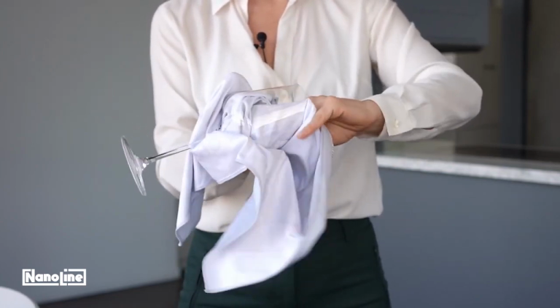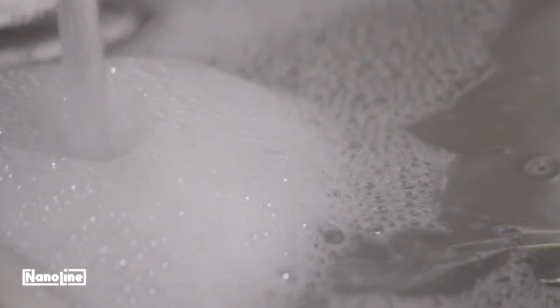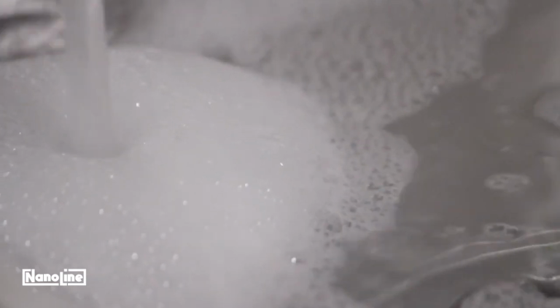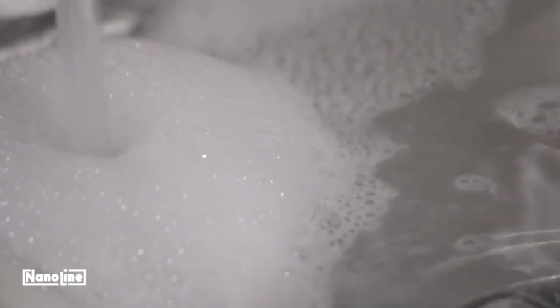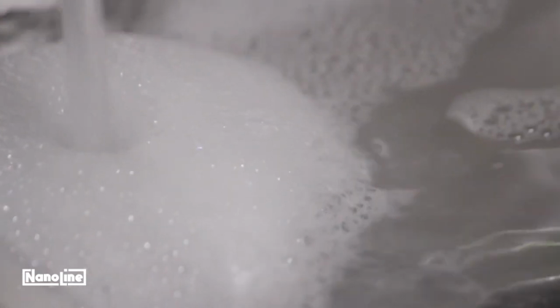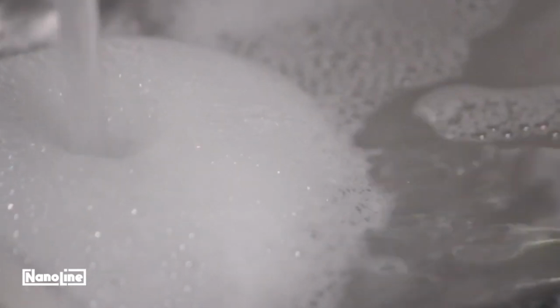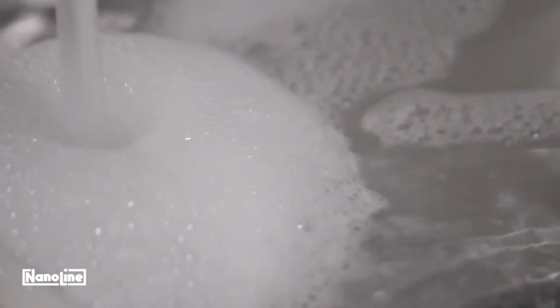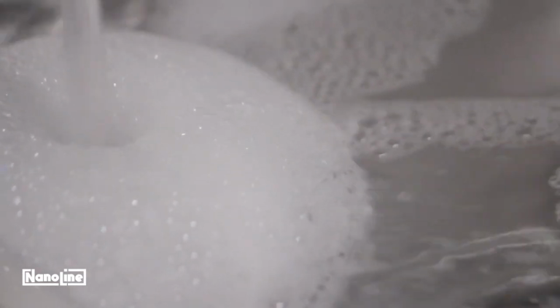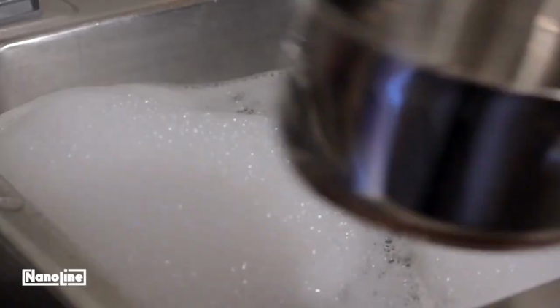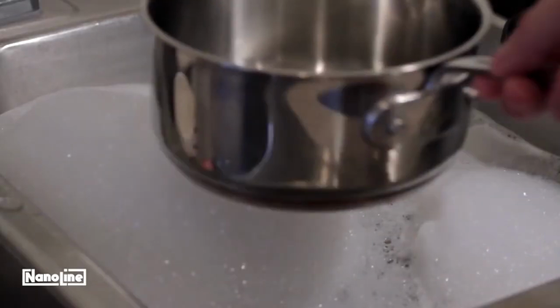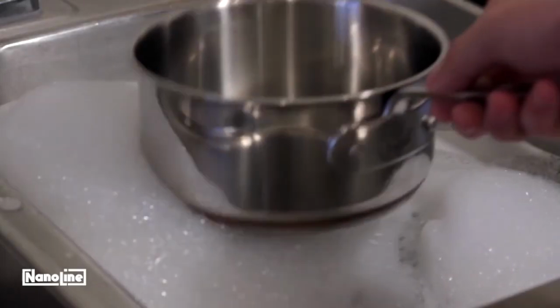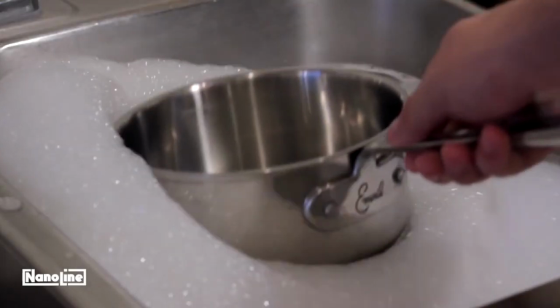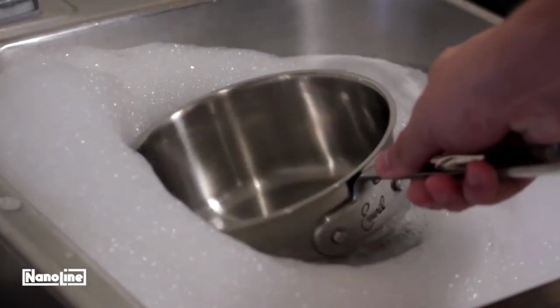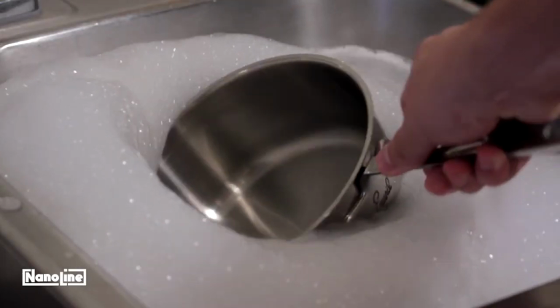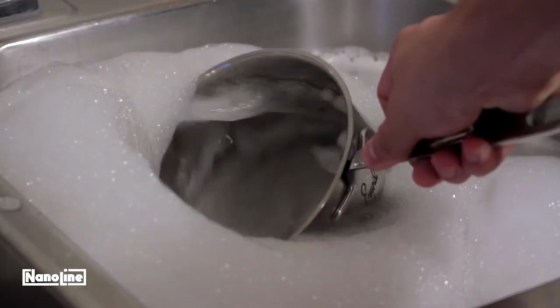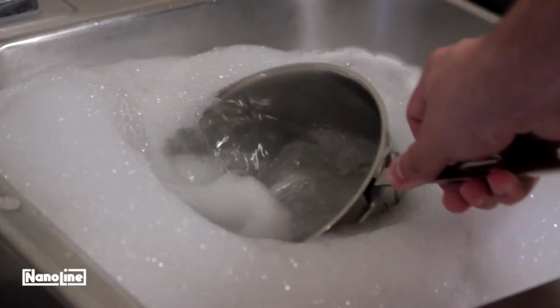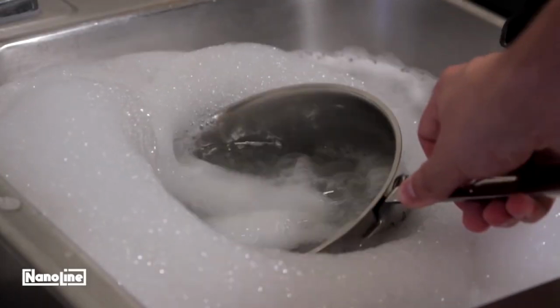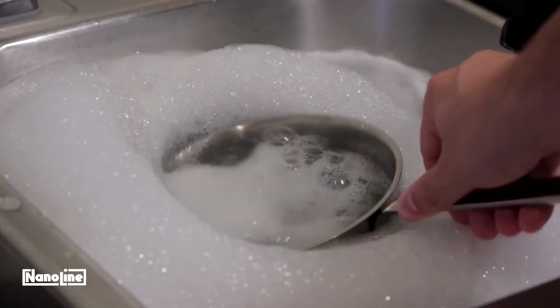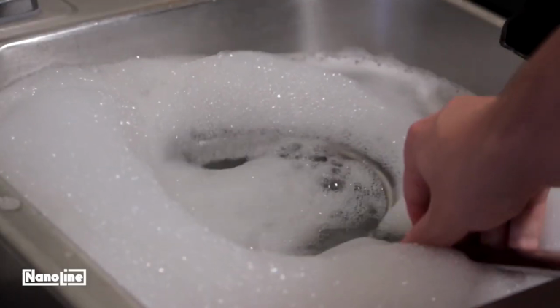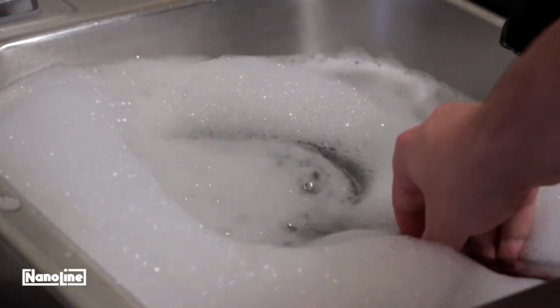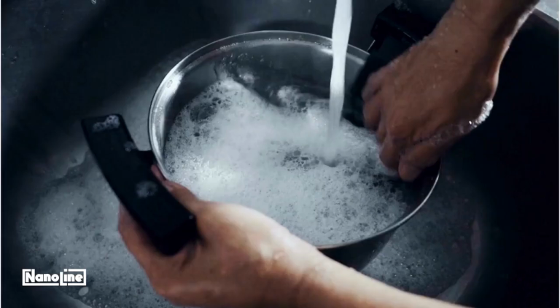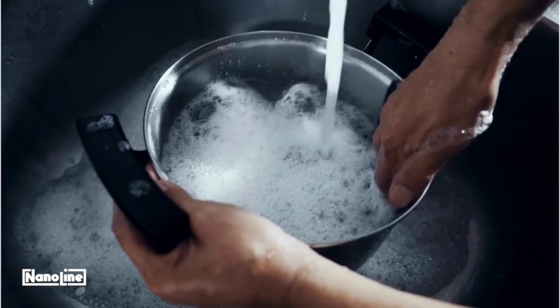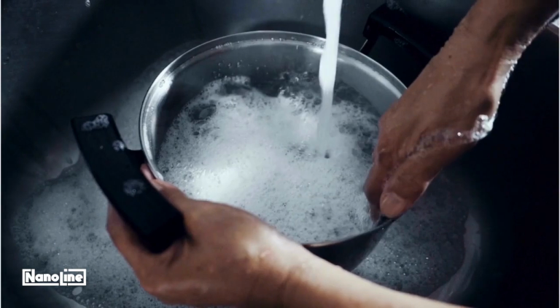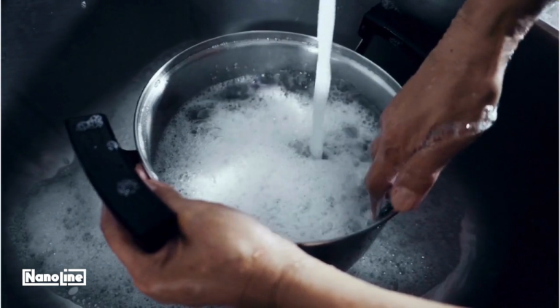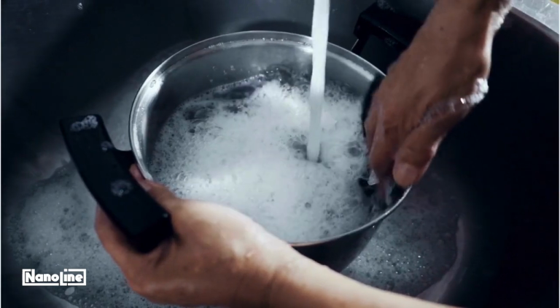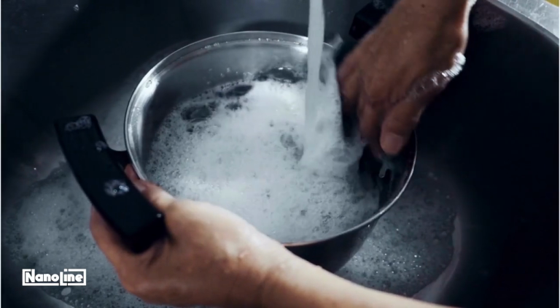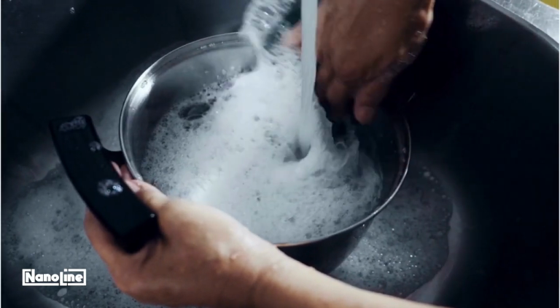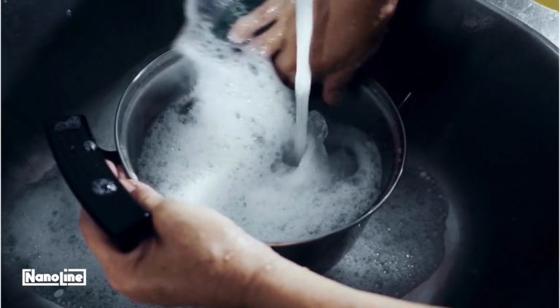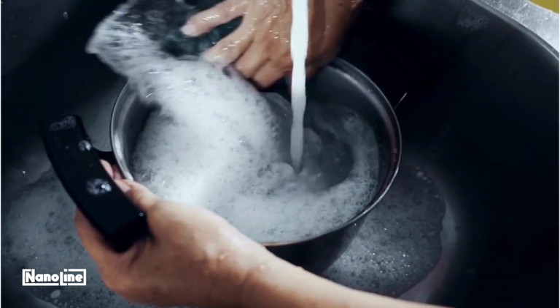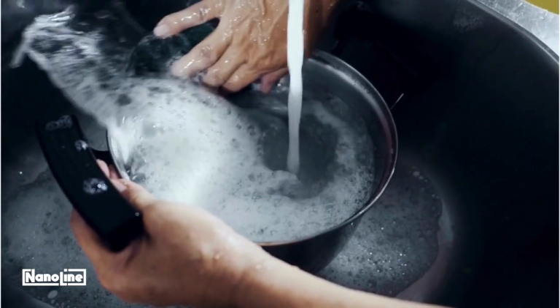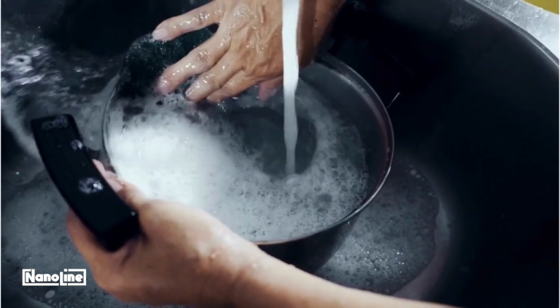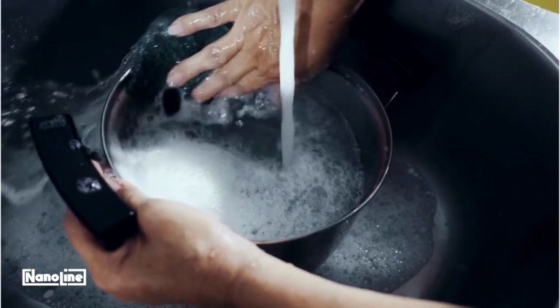Soak tools with stubborn dirt to ease cleaning. Use warm water for burnt foods like sugar, and cold water for cooked starch or flour.